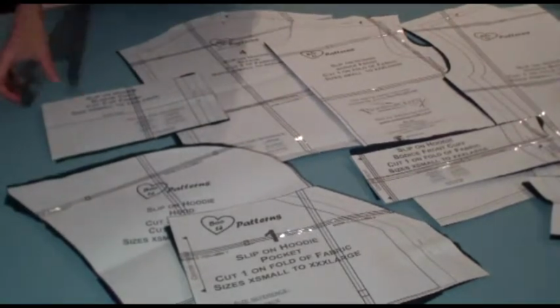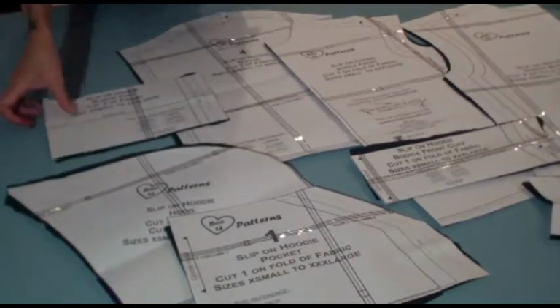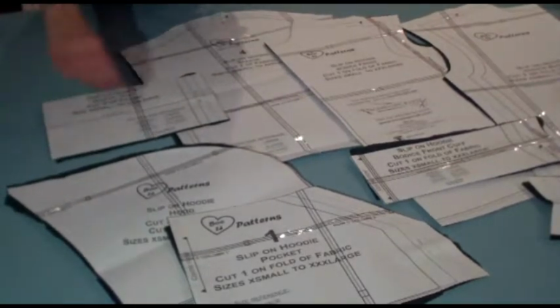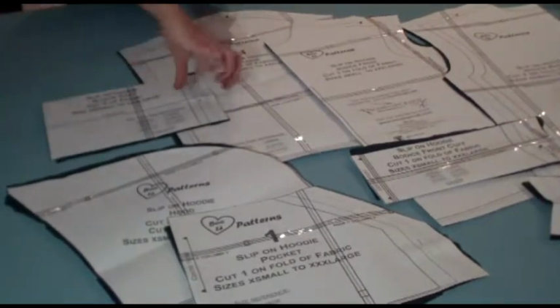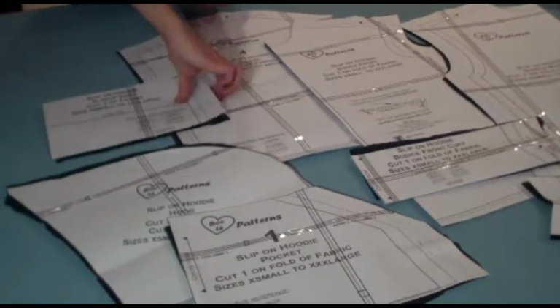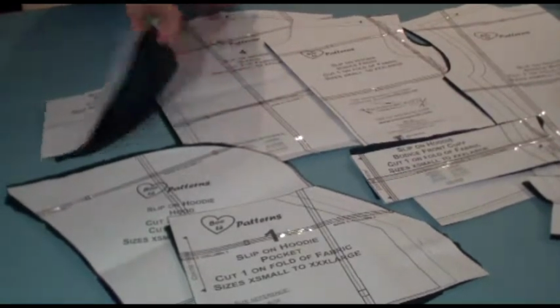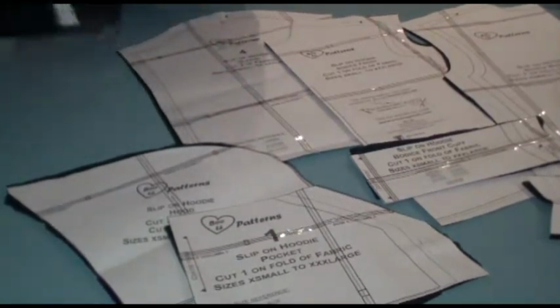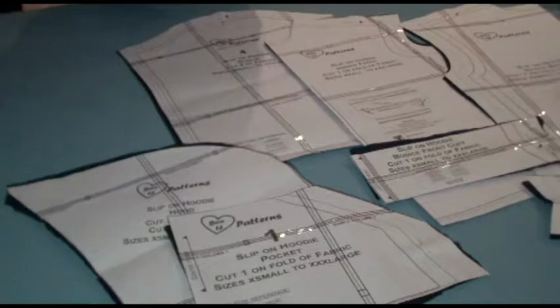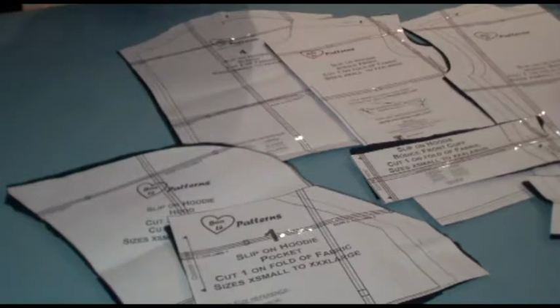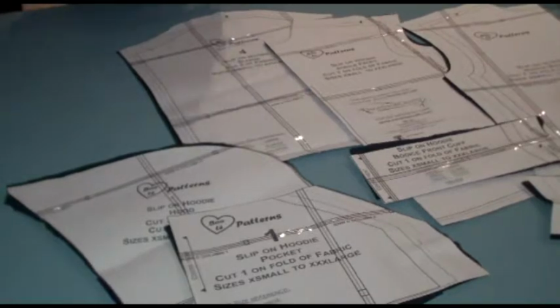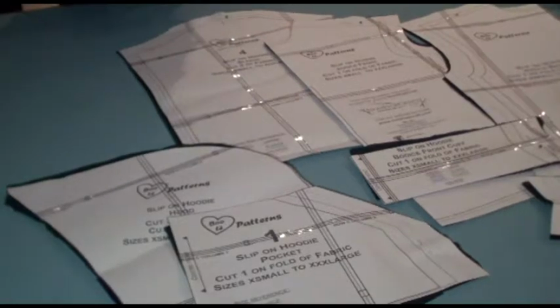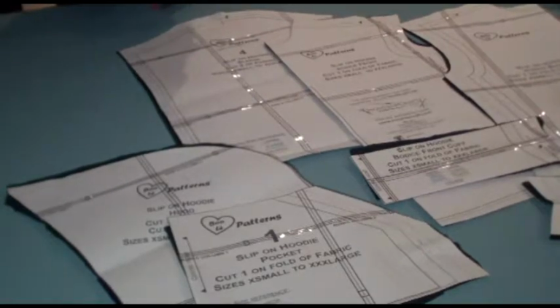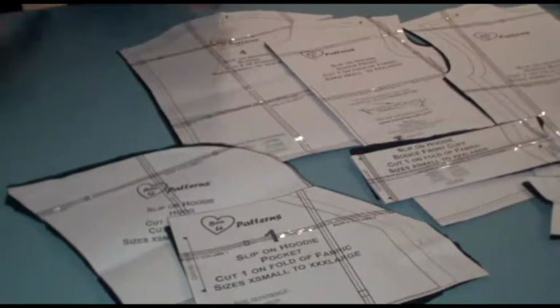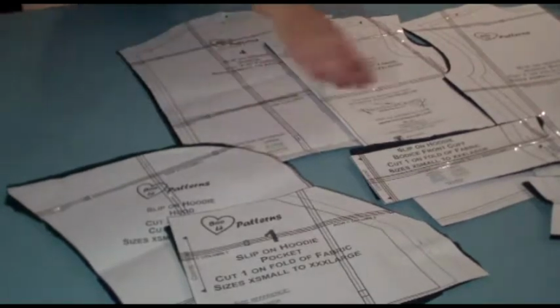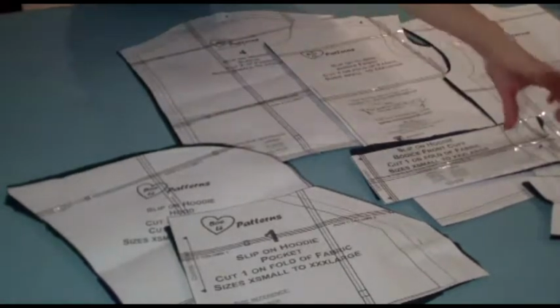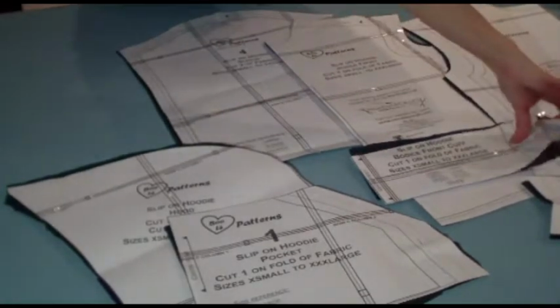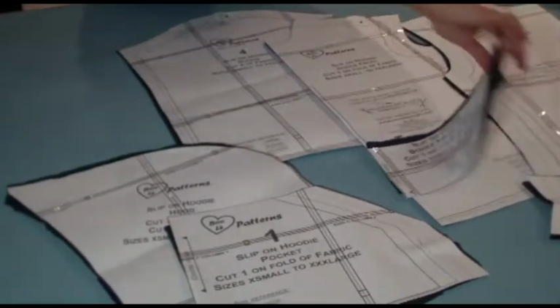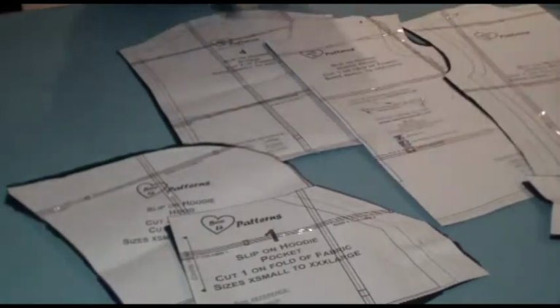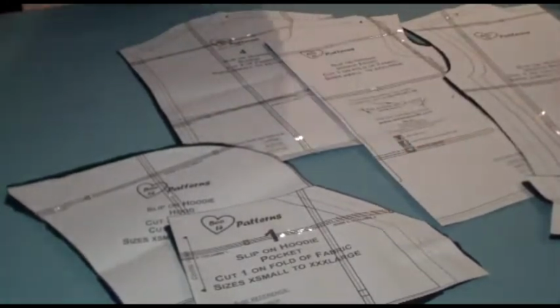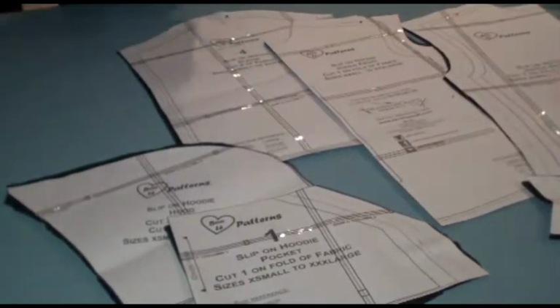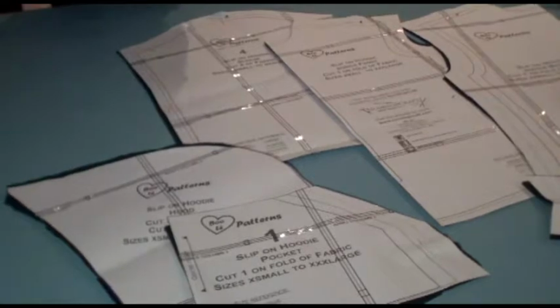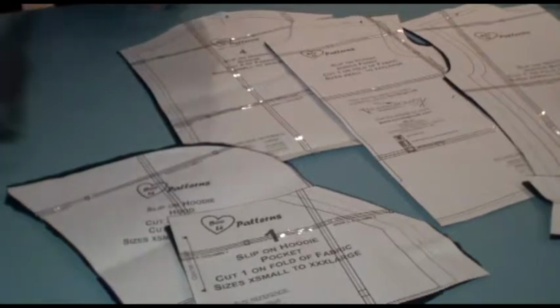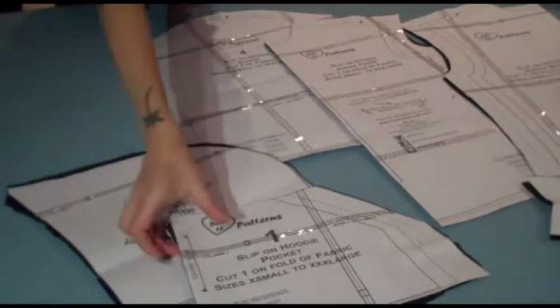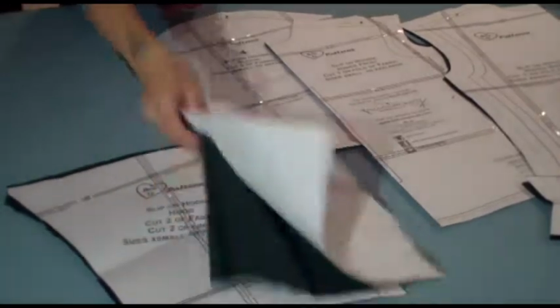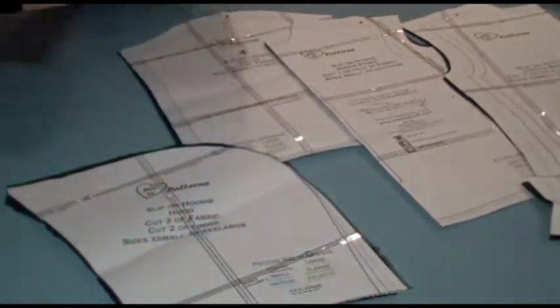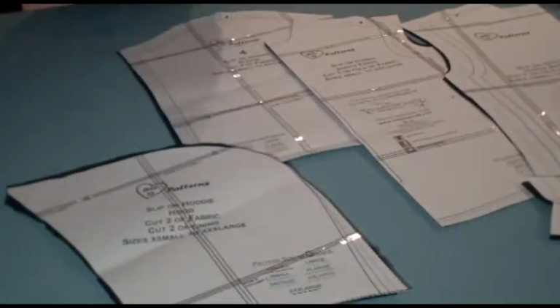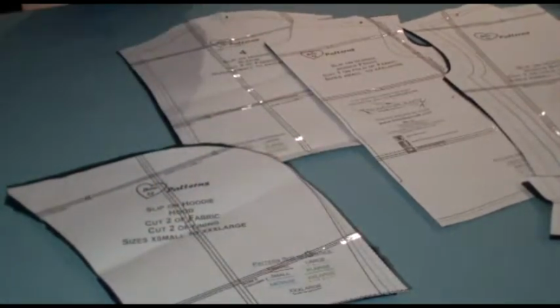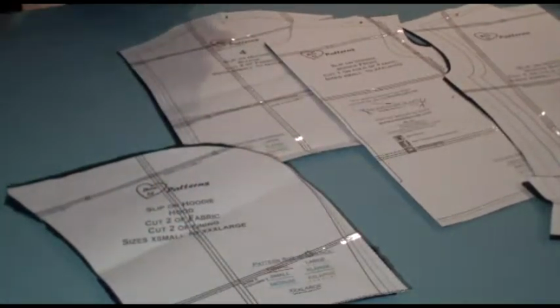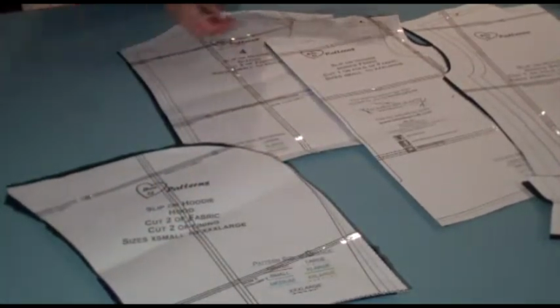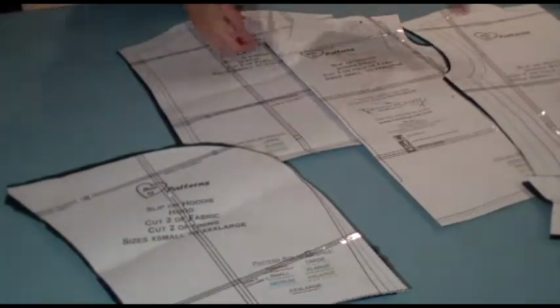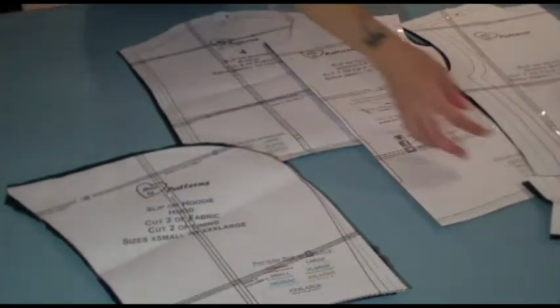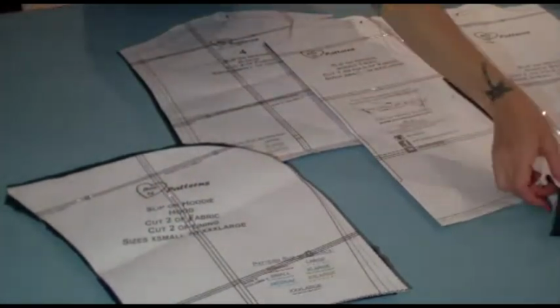To start, I think the start is the hood section because that seems to be the most troublesome part for a lot of our followers — which you'll see is actually really quite easy once we put it together for you.